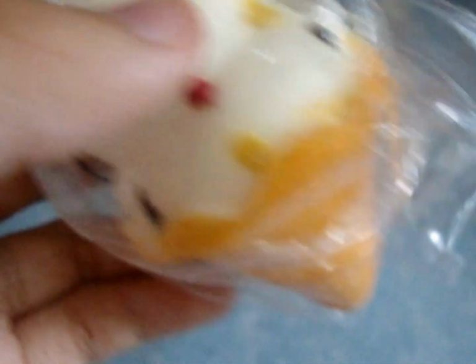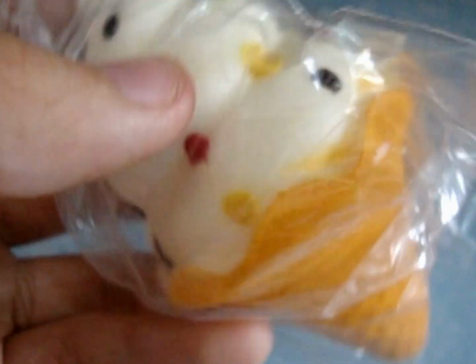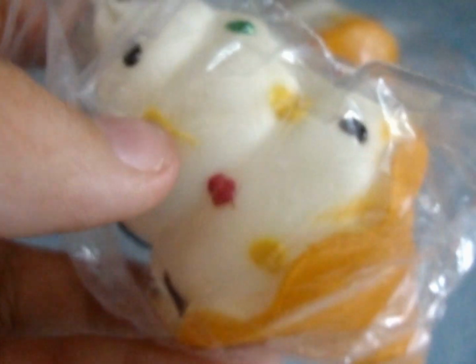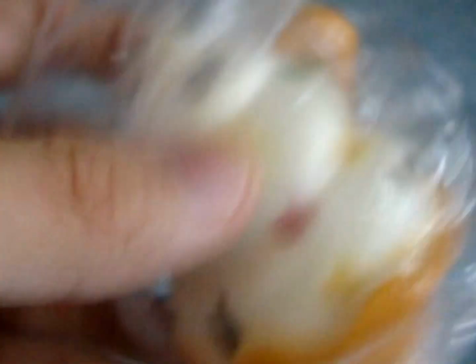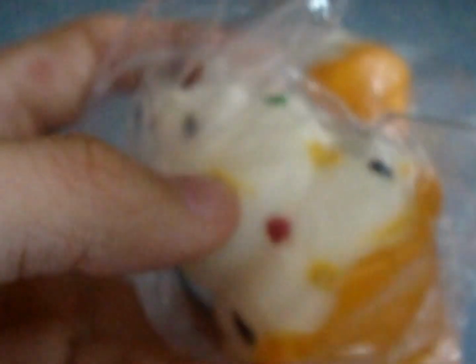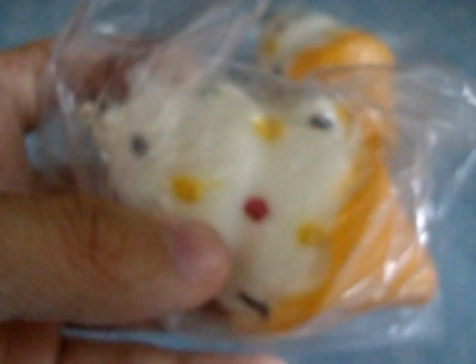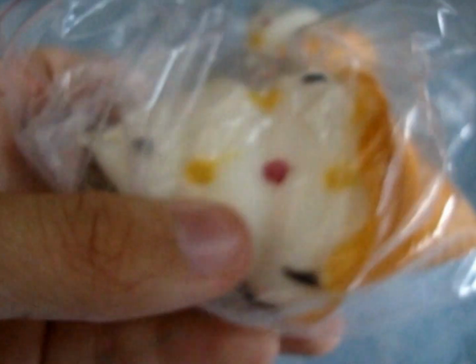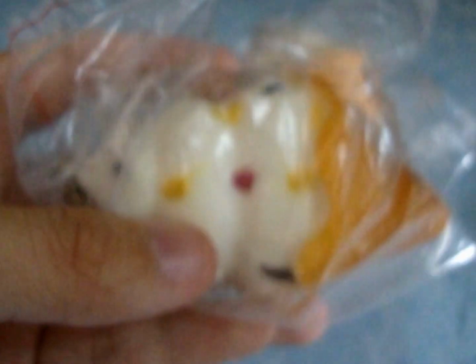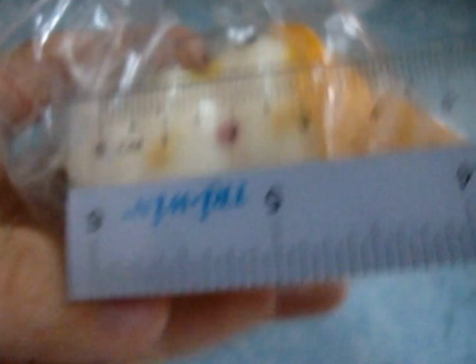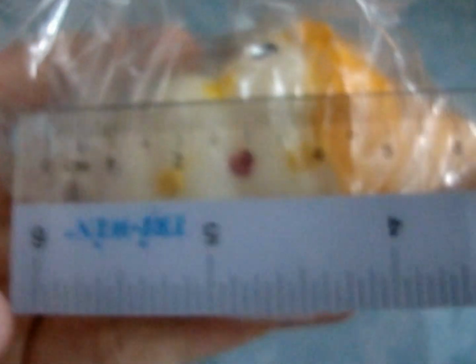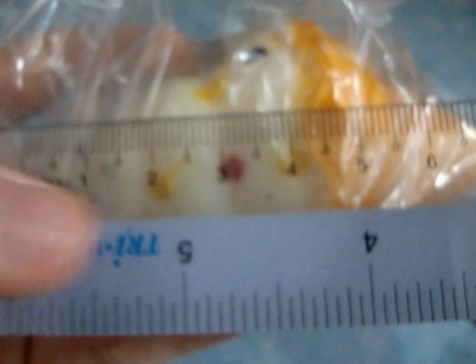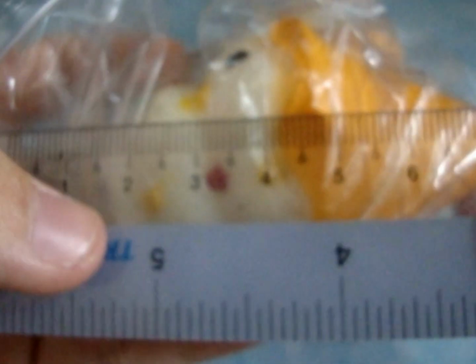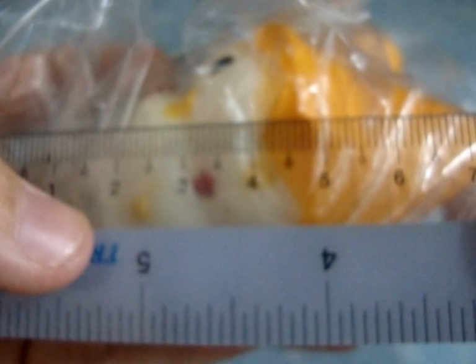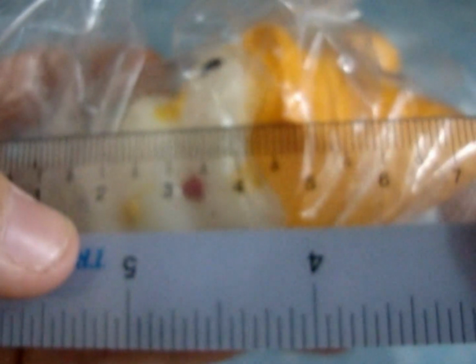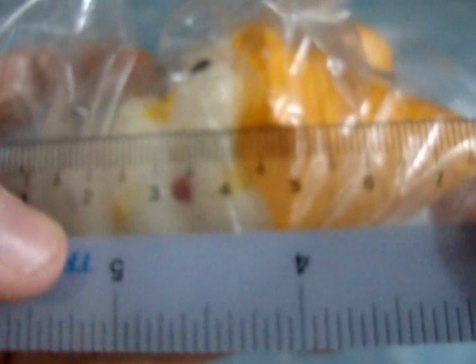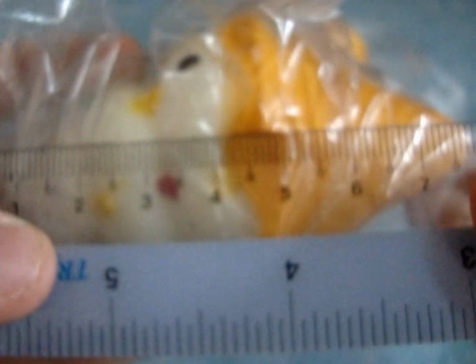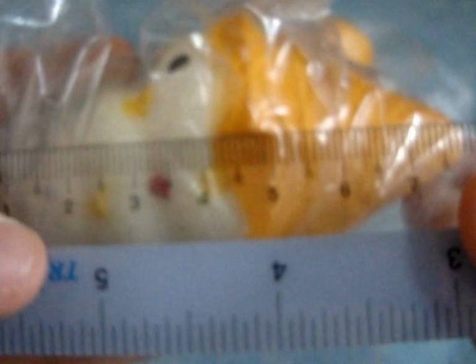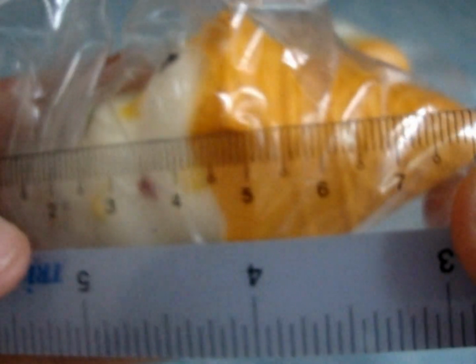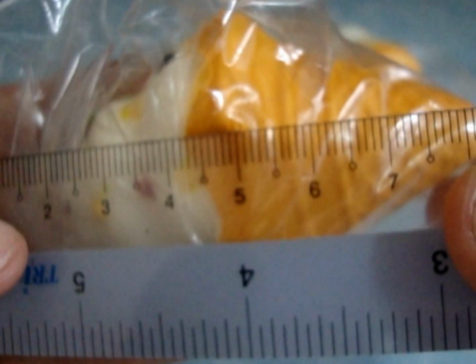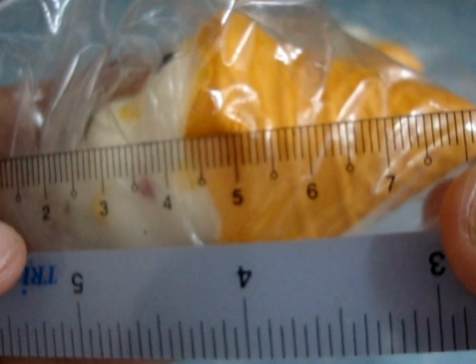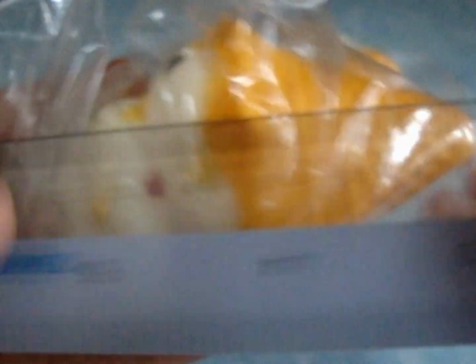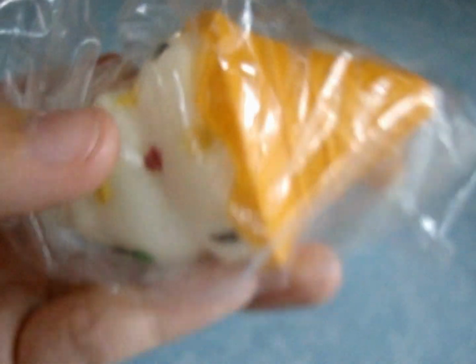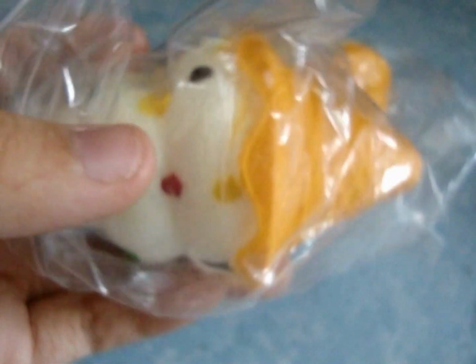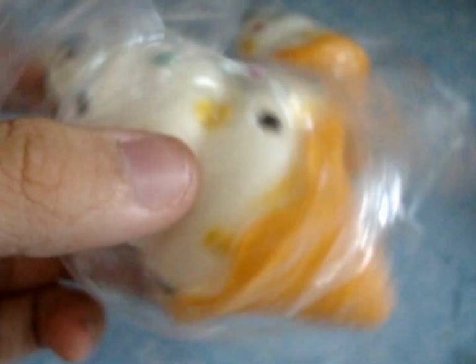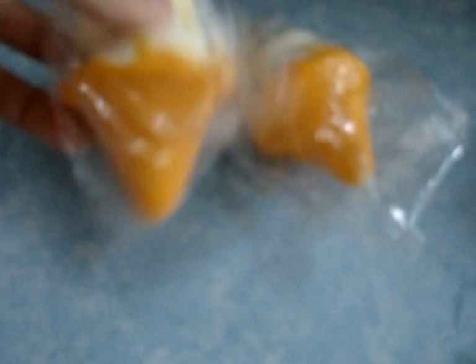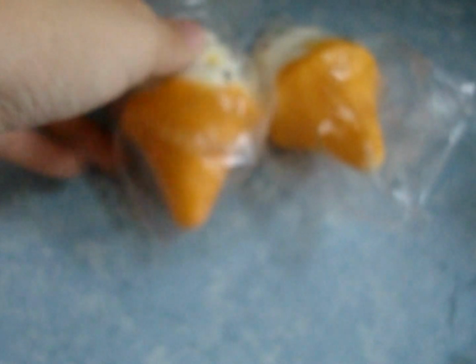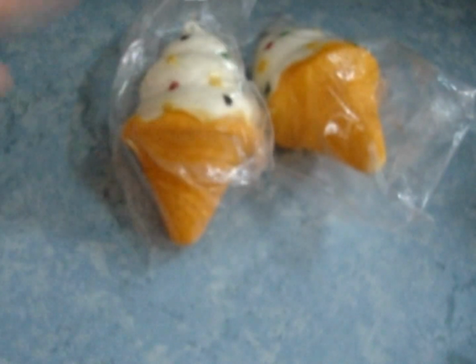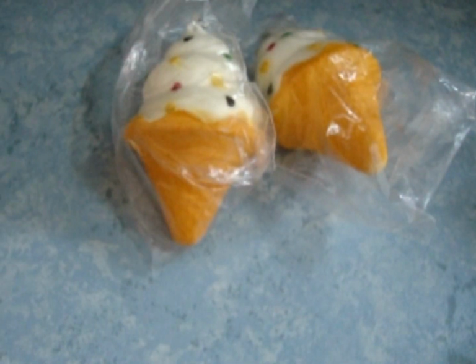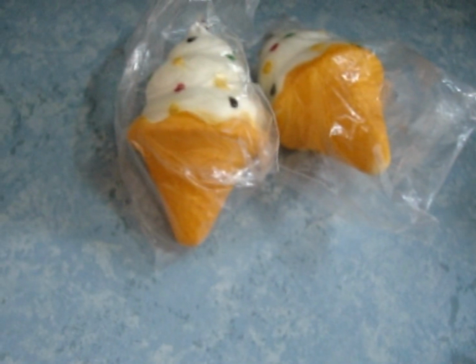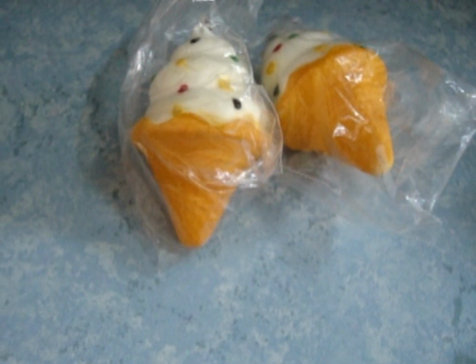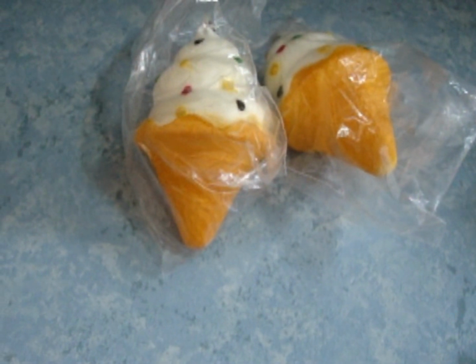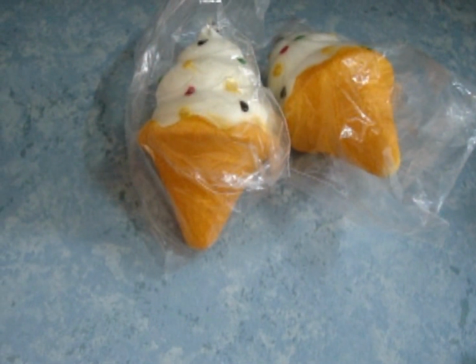And I'm going to show you guys the dimensions as well. This is about 8.5 cm. And this is $3.50 each.